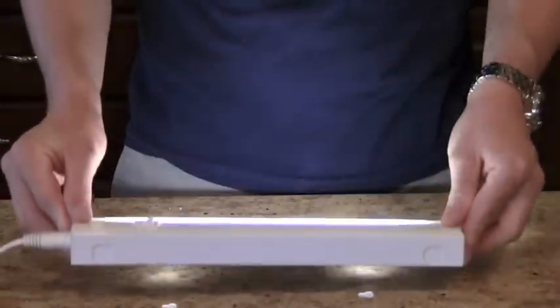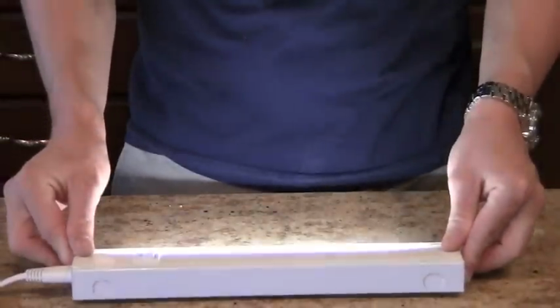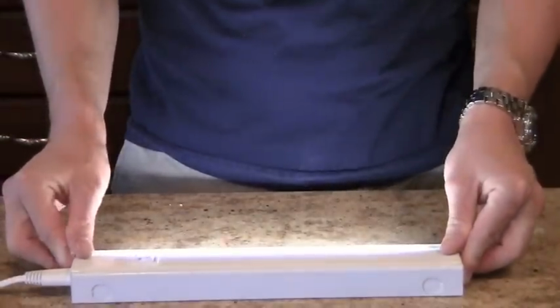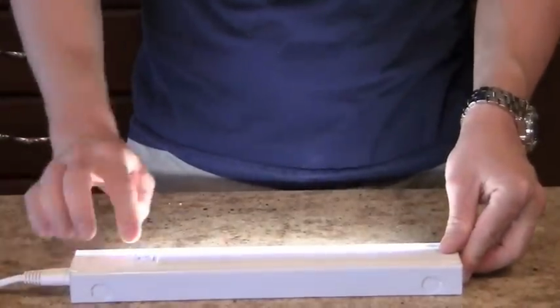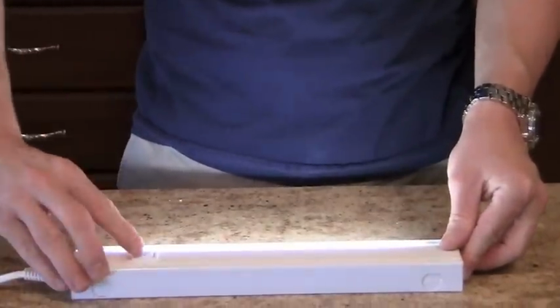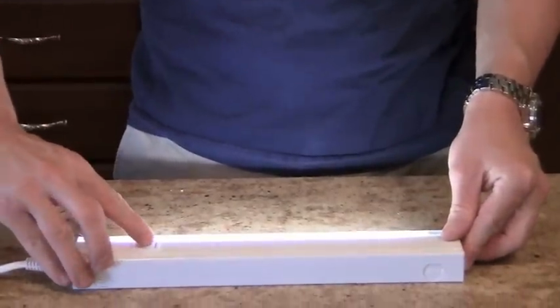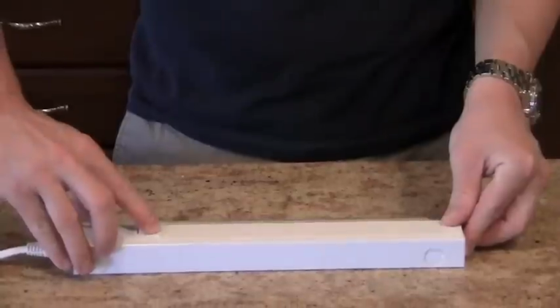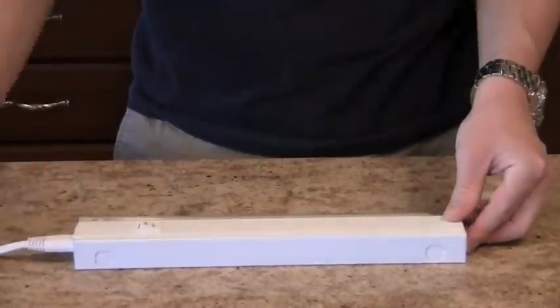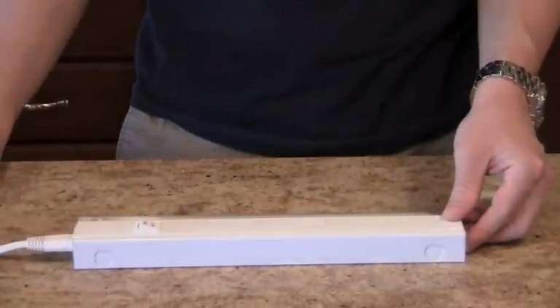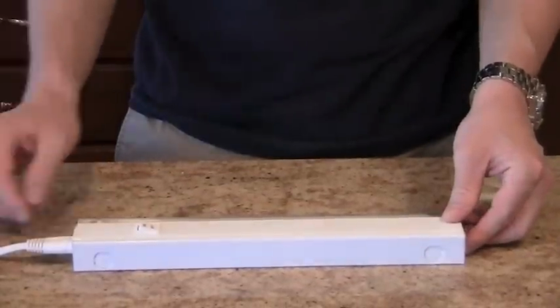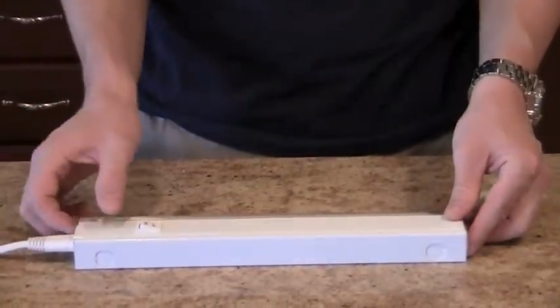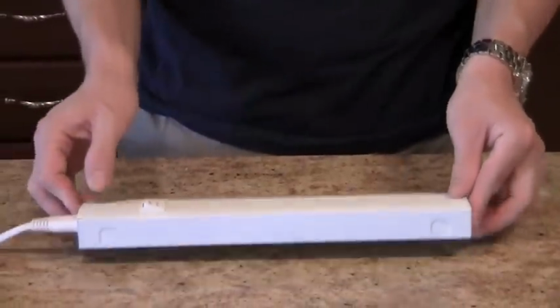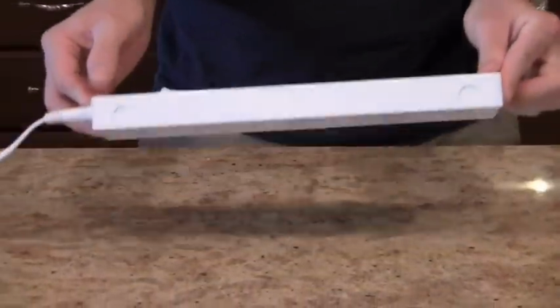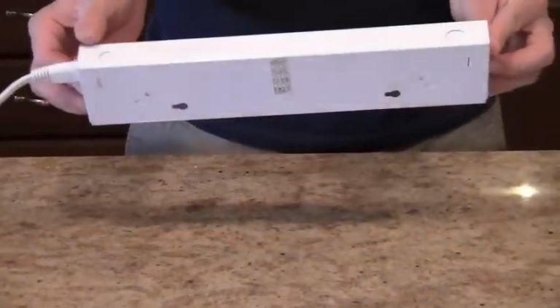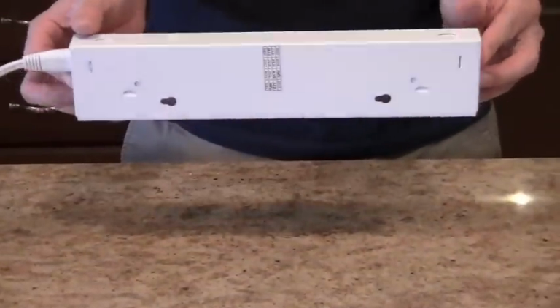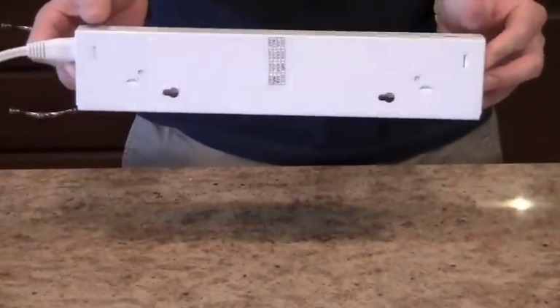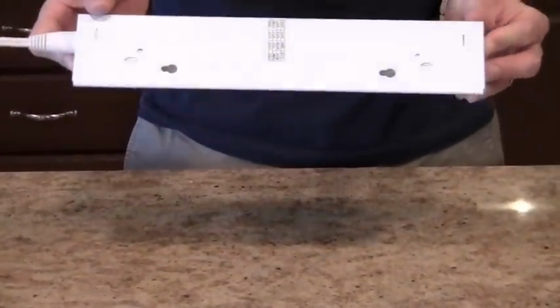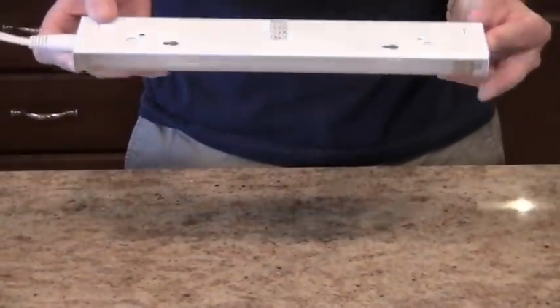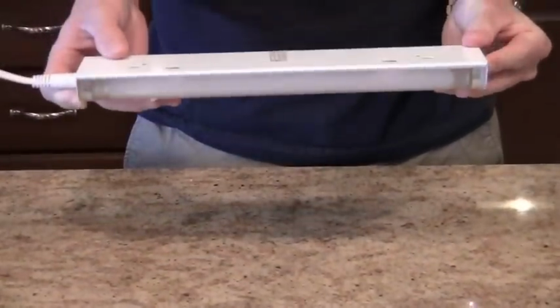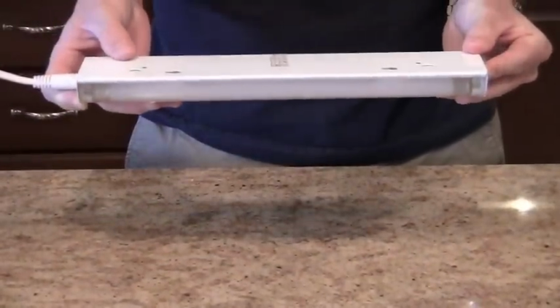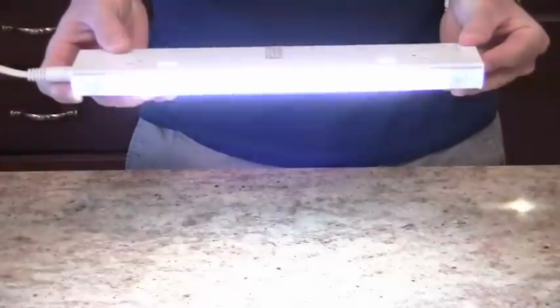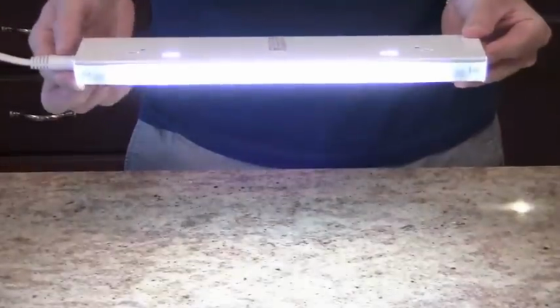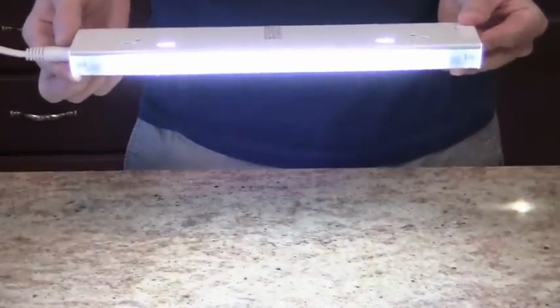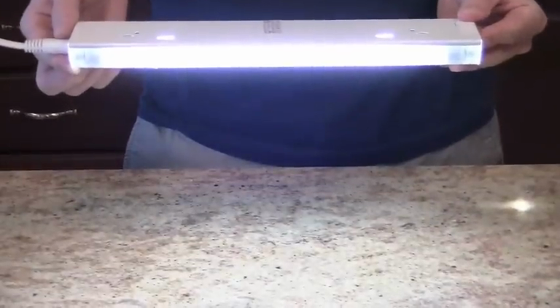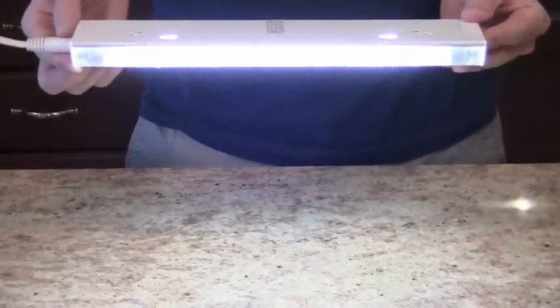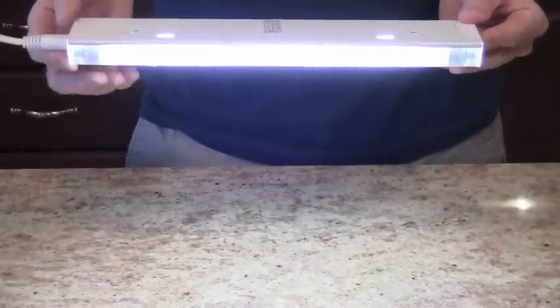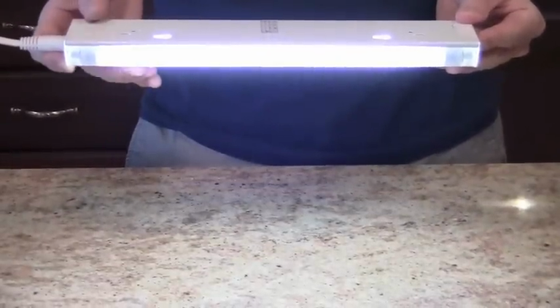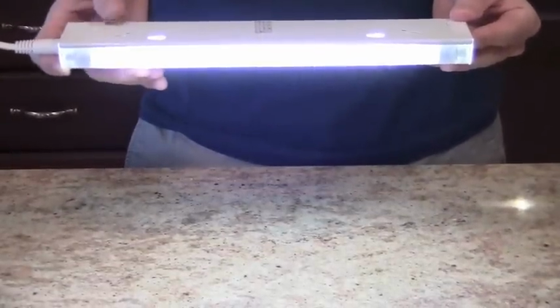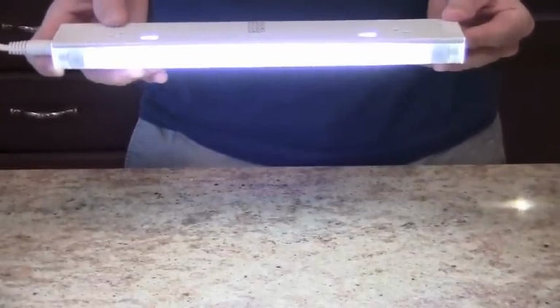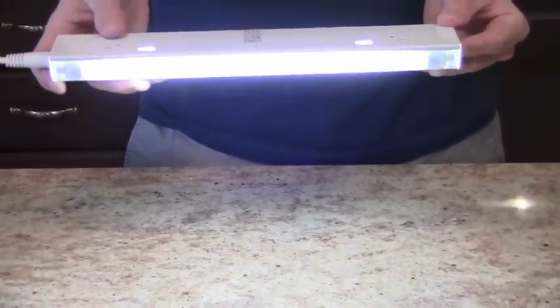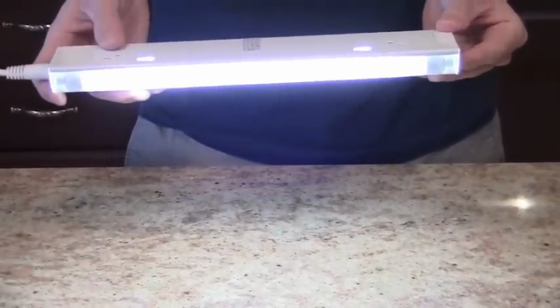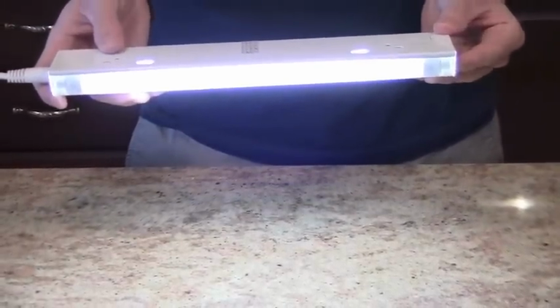The thin and narrow design is ideal for cabinets with small alcoves. The light fixtures are just 1 inch thick and 2.5 inches wide. This light fixture is not dimmable, but it does turn on instantly without flickering or humming because of its built-in electronic ballast.